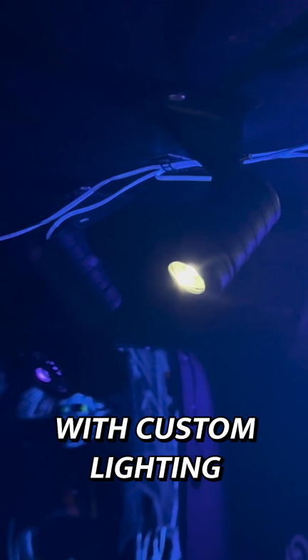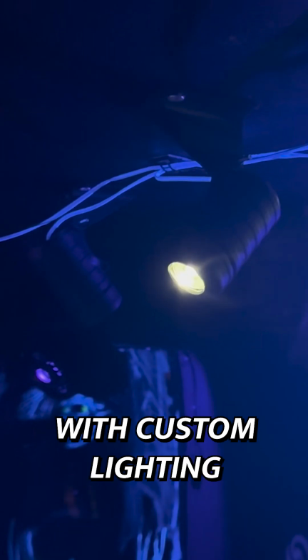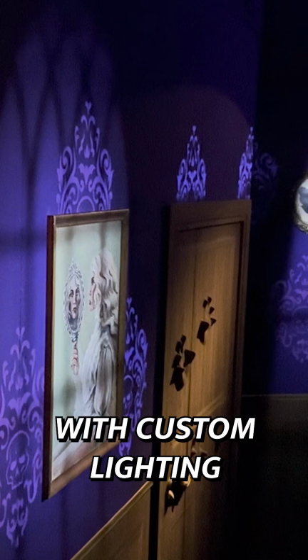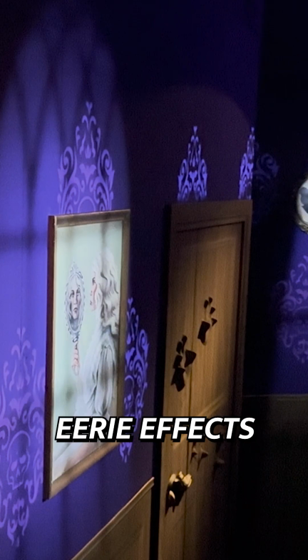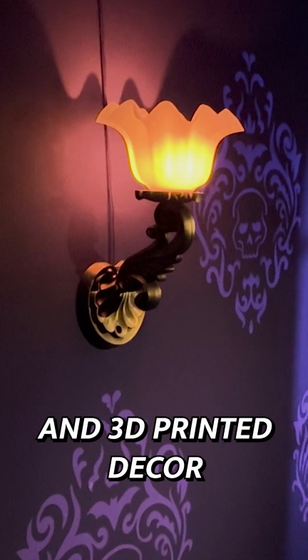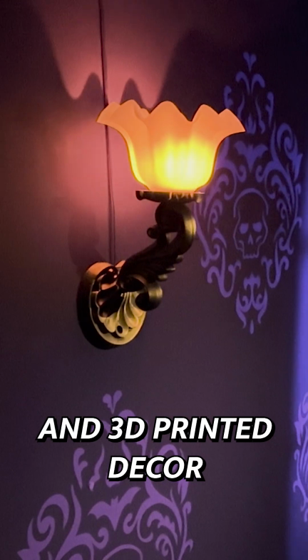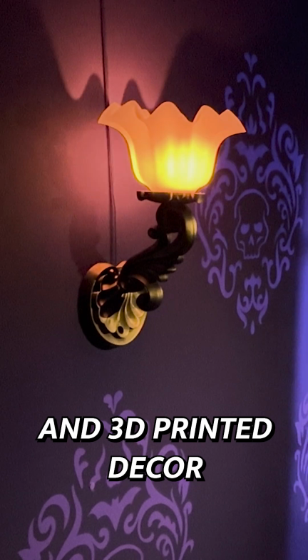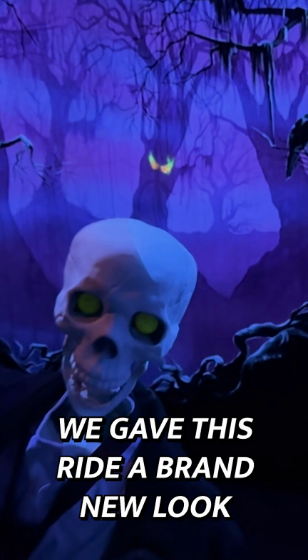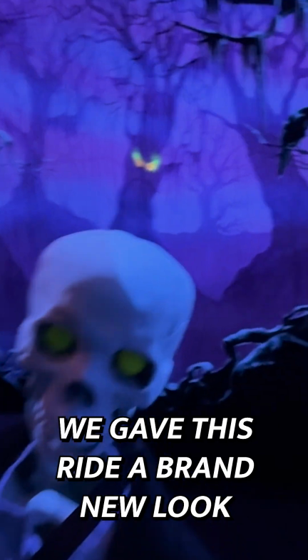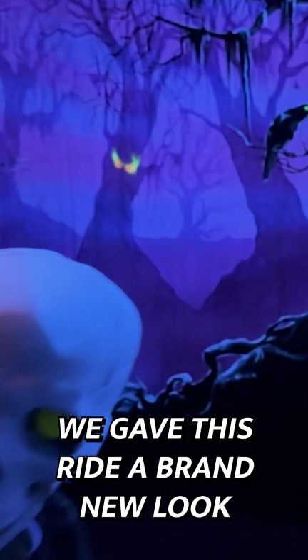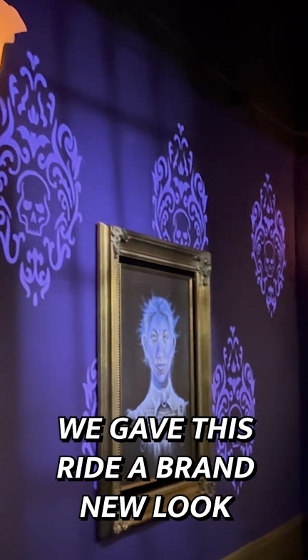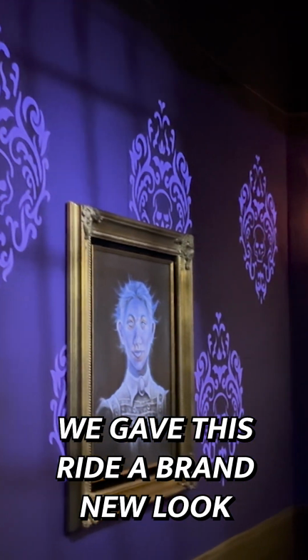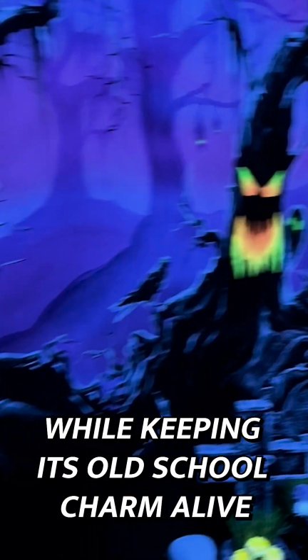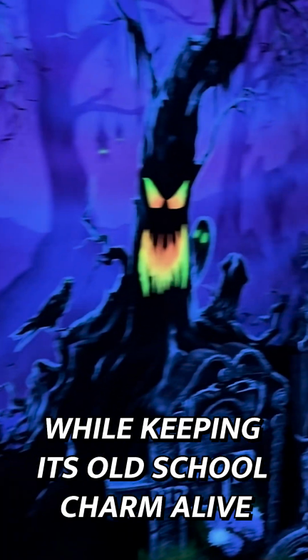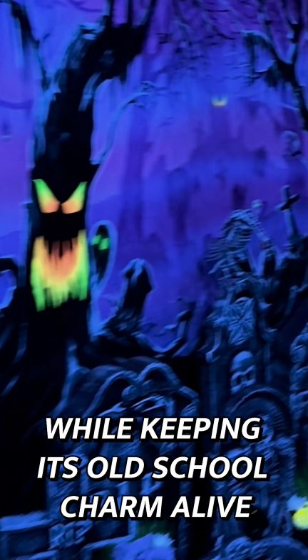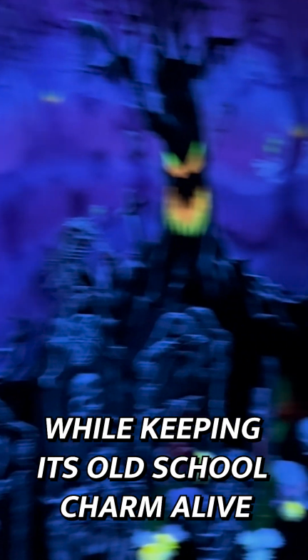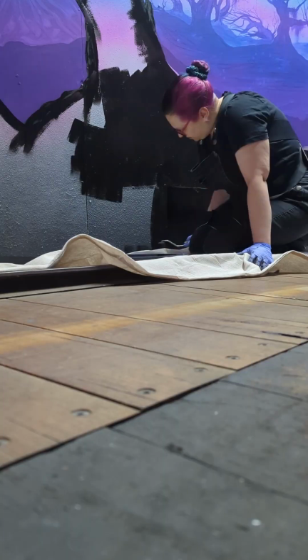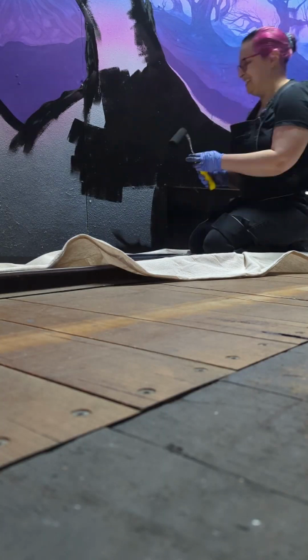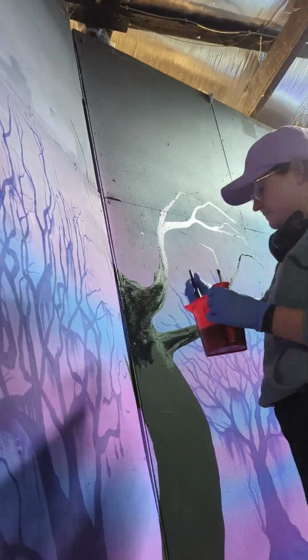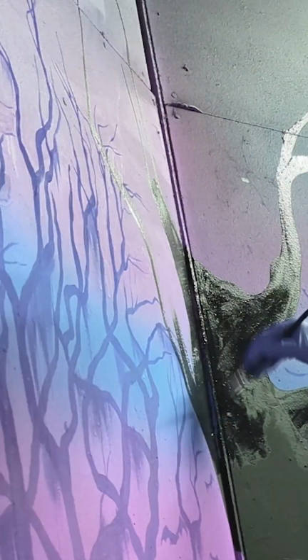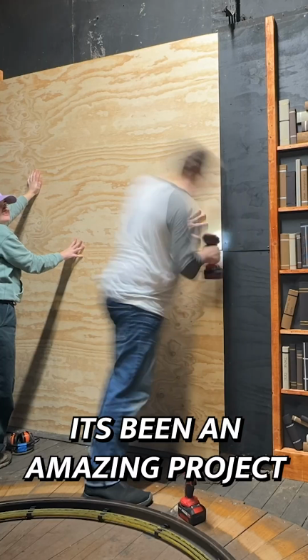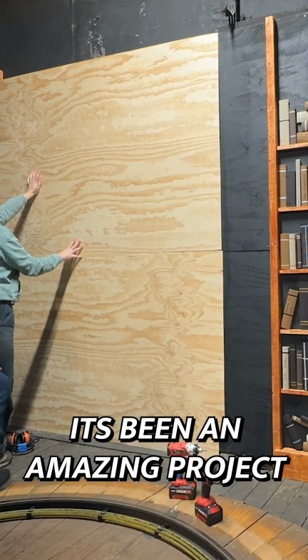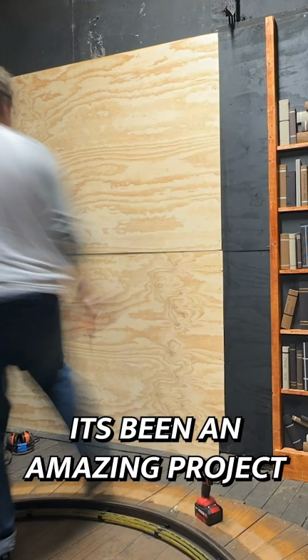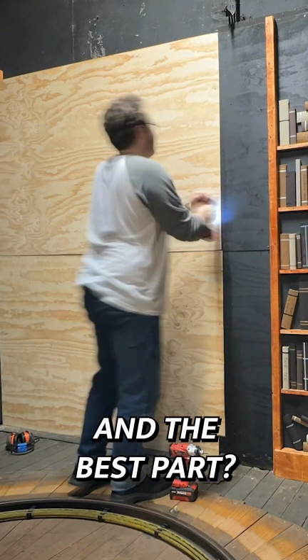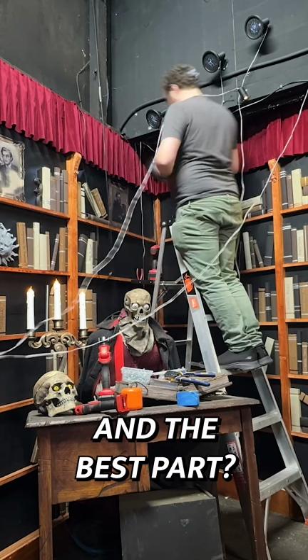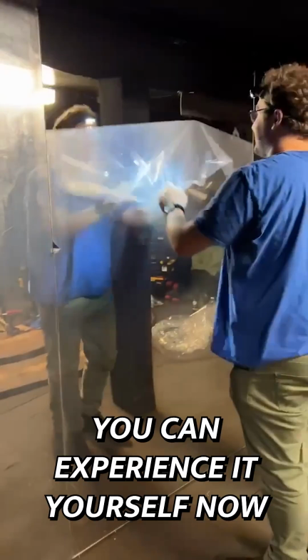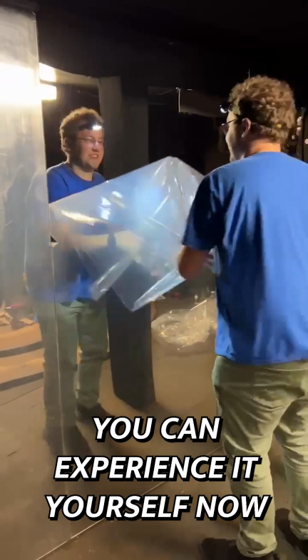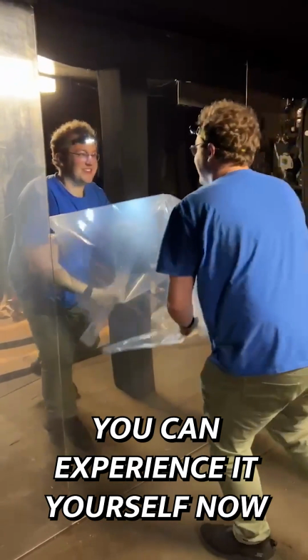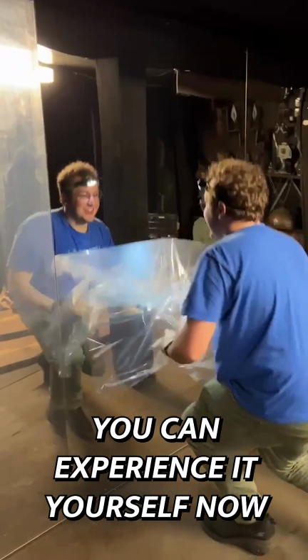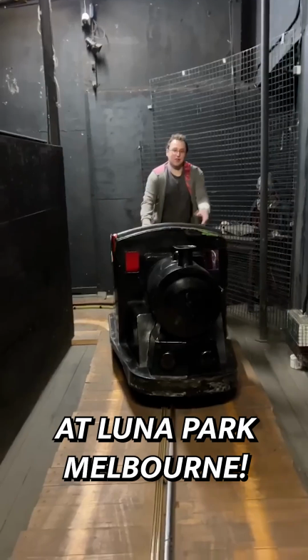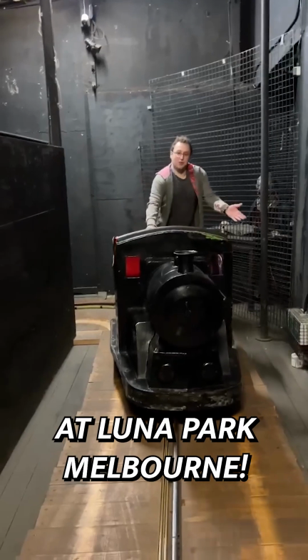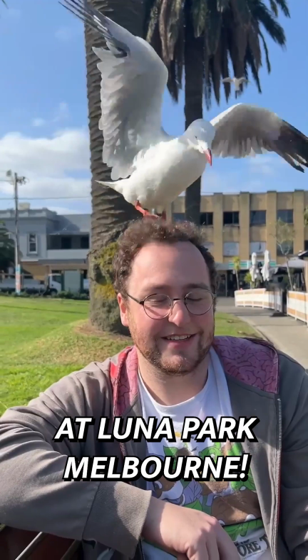With custom lighting, eerie effects, and 3D printed decor, we gave this ride a brand new look while keeping its old-school charm alive. It's been an amazing project — and the best part? You can experience it yourself now at Luna Park Melbourne.